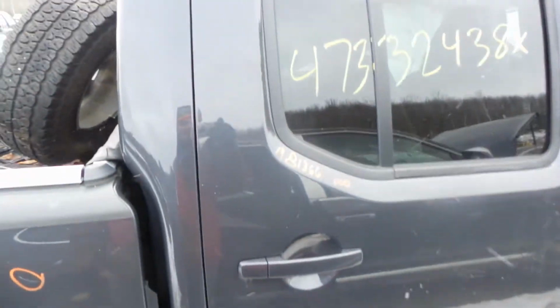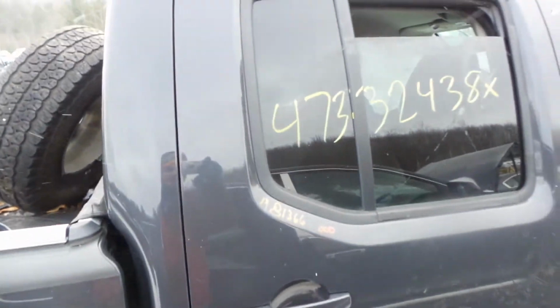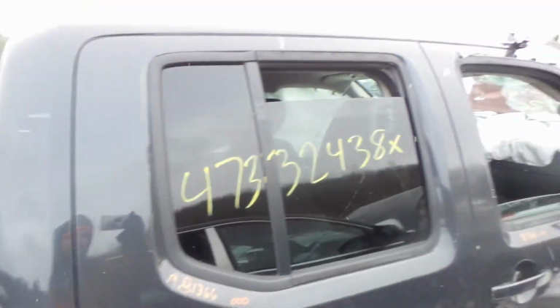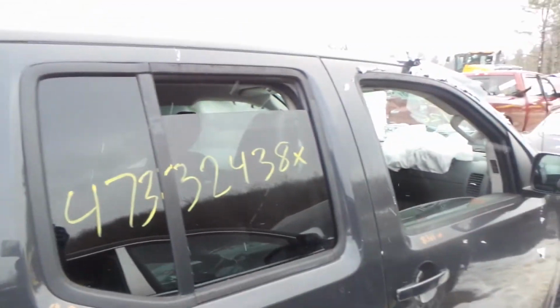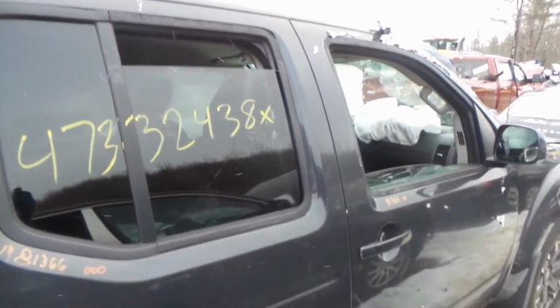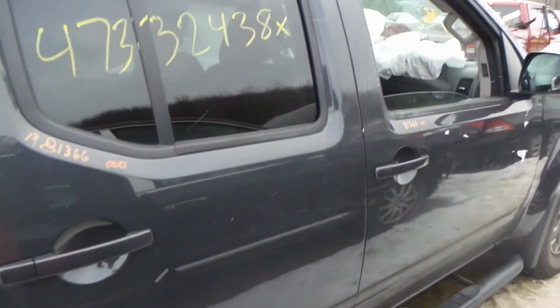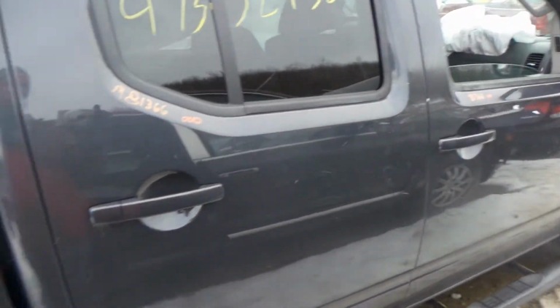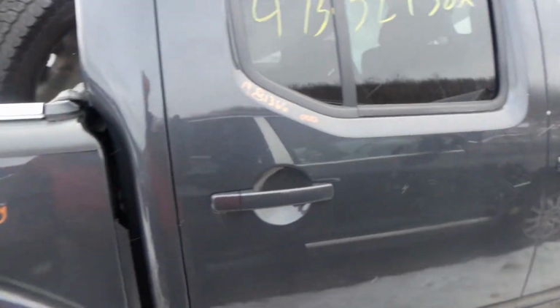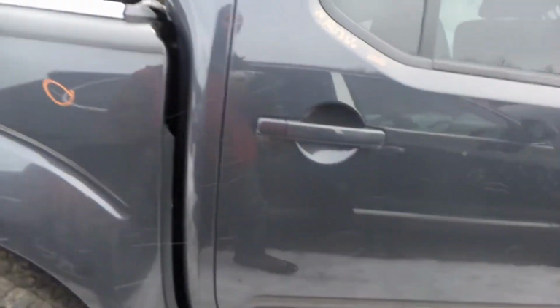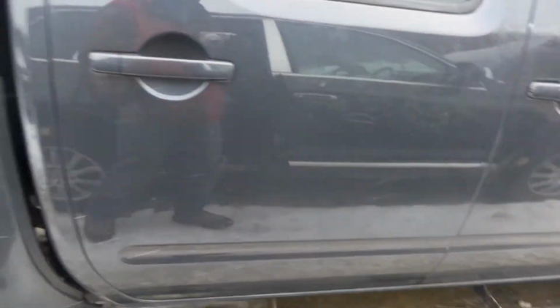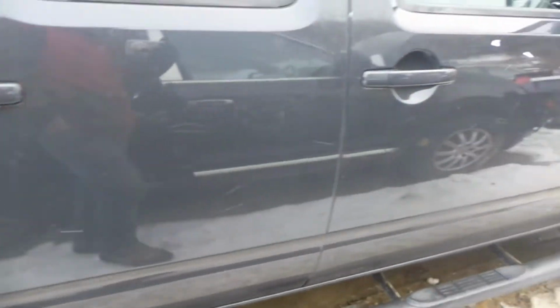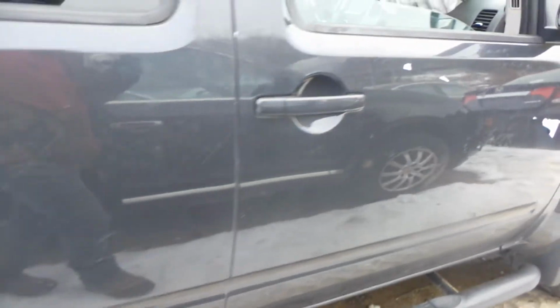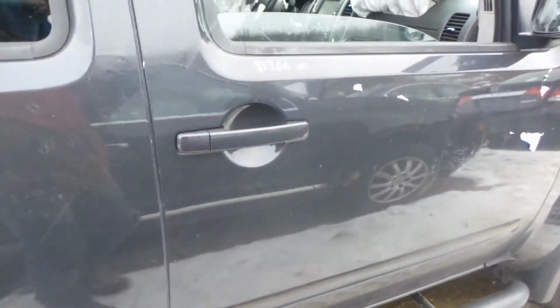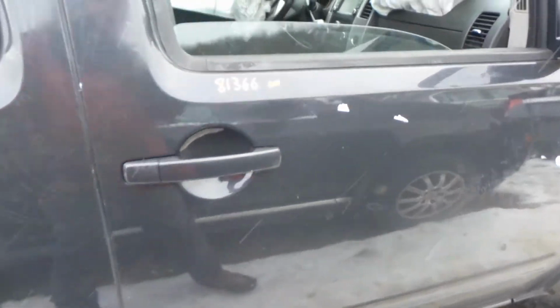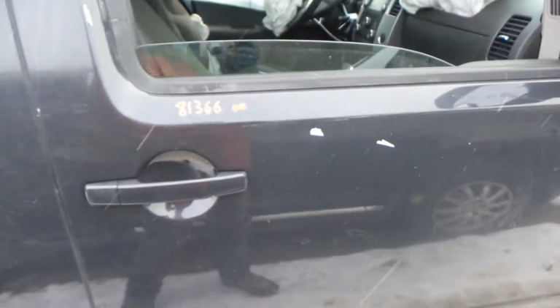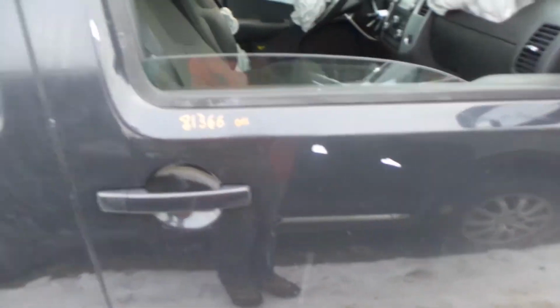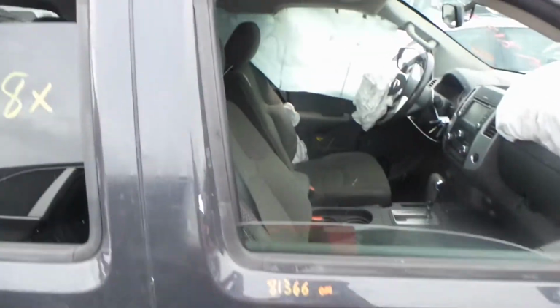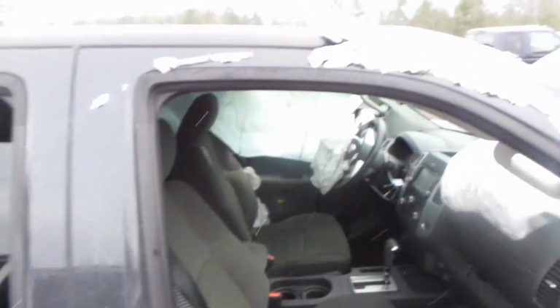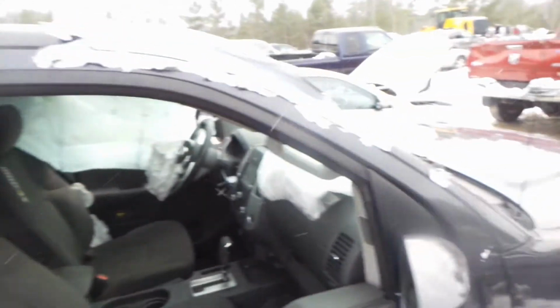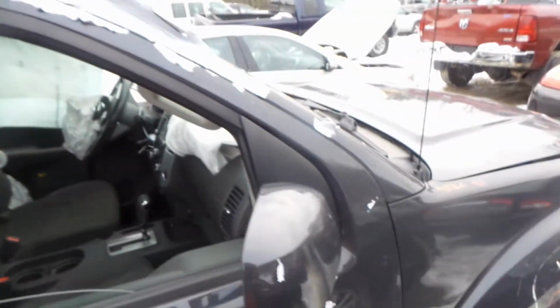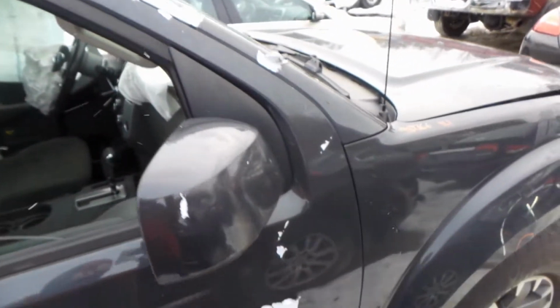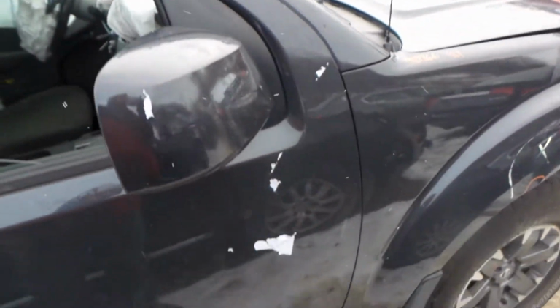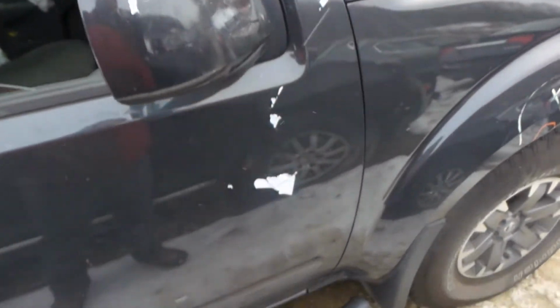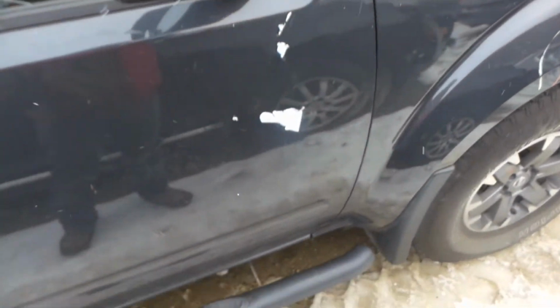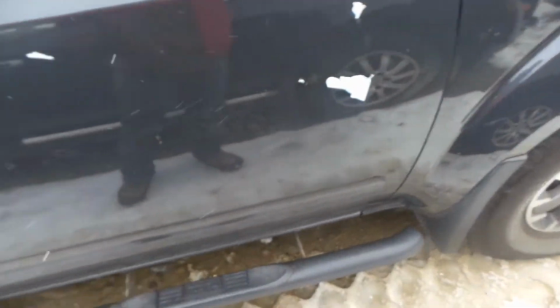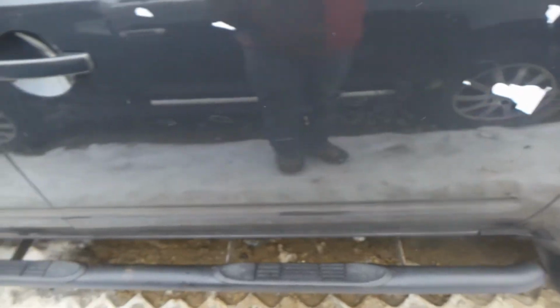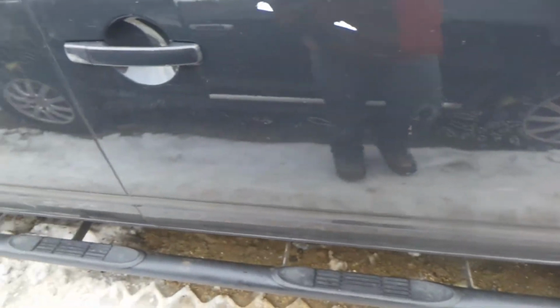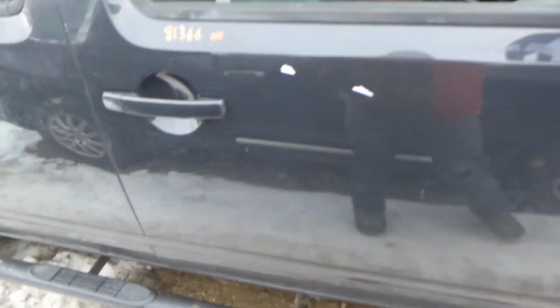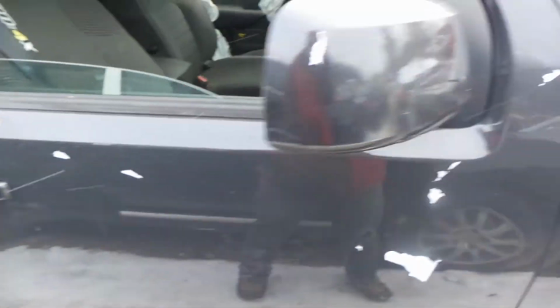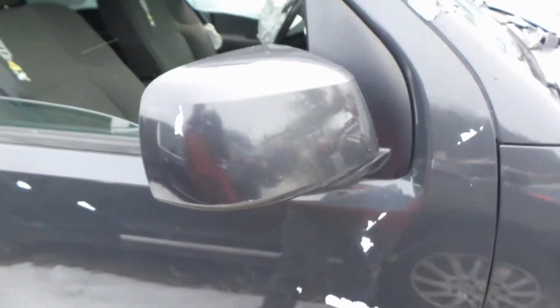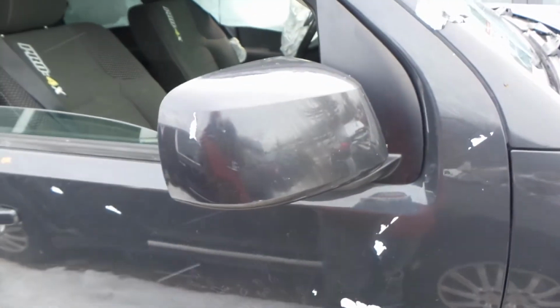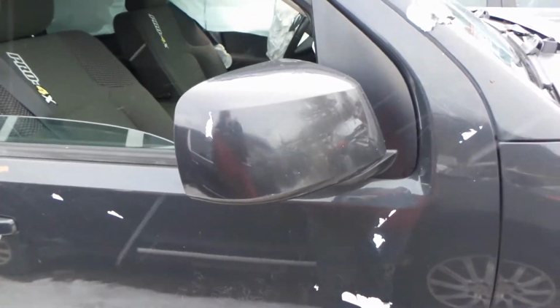Right rear door is insurance quality showing no damage, same with the right front. We've got a good body-colored mirror on the right-hand side.